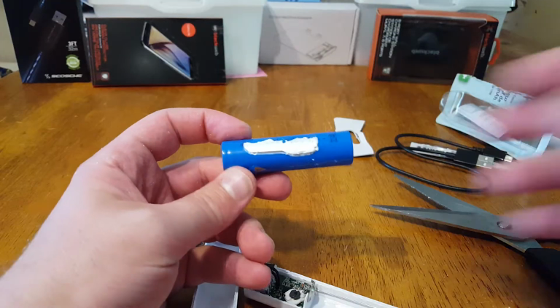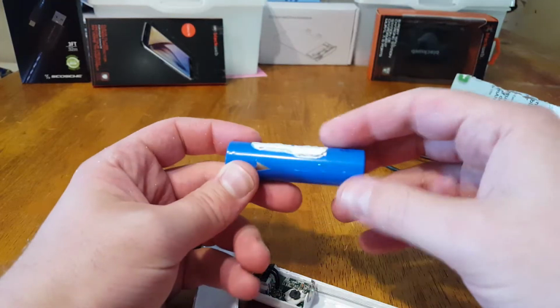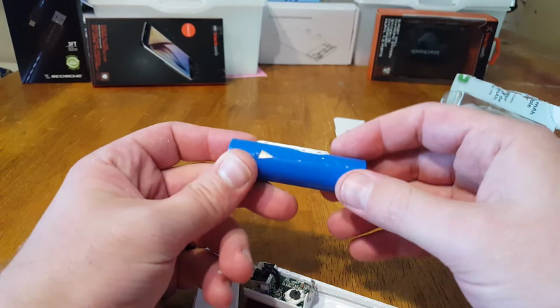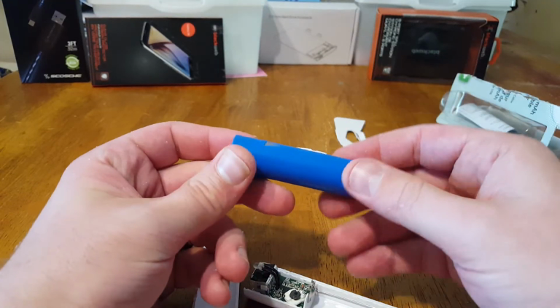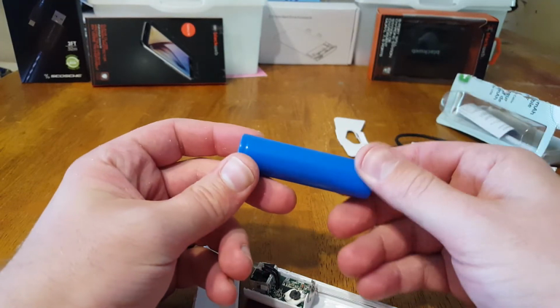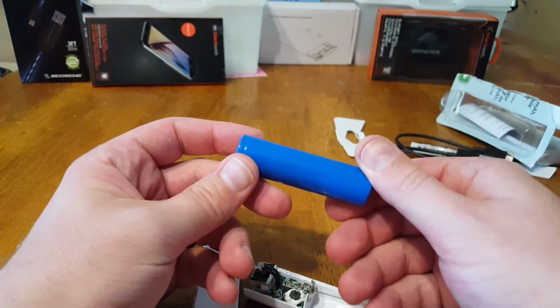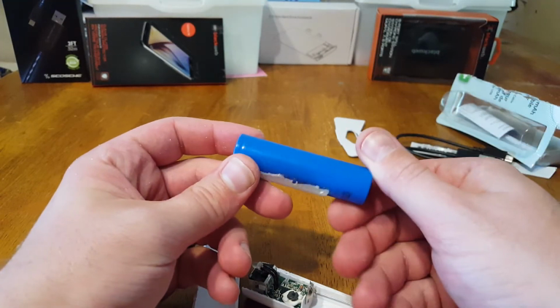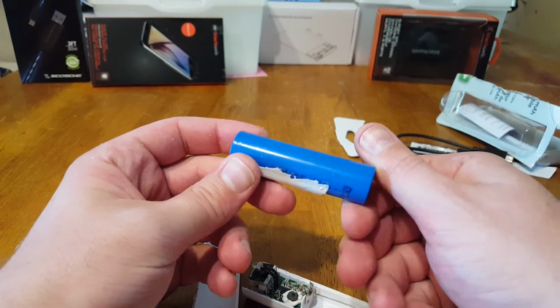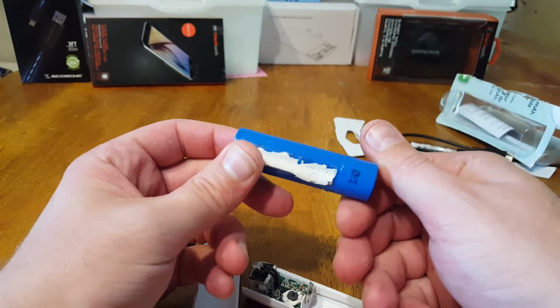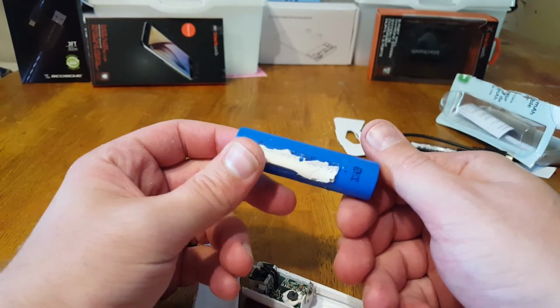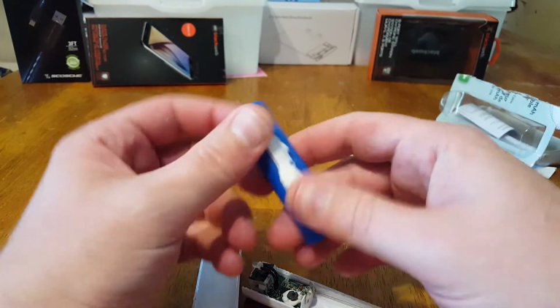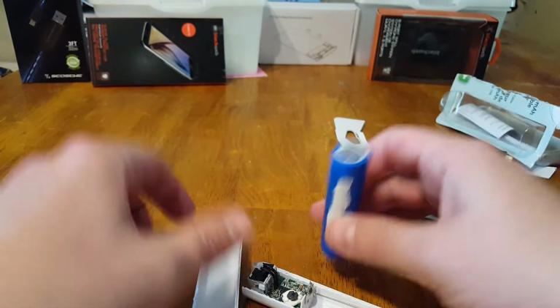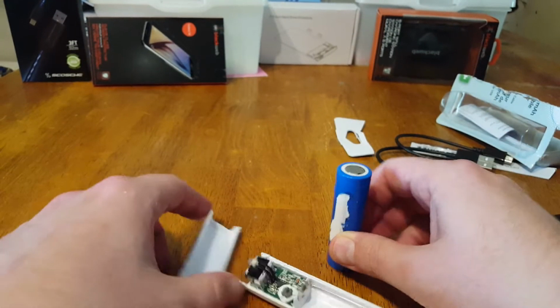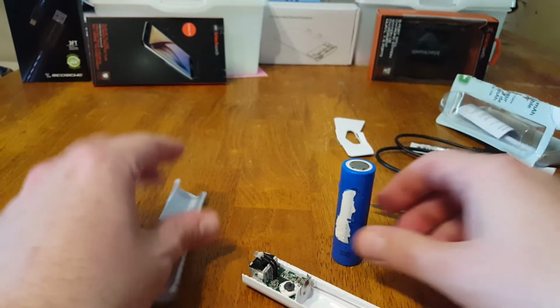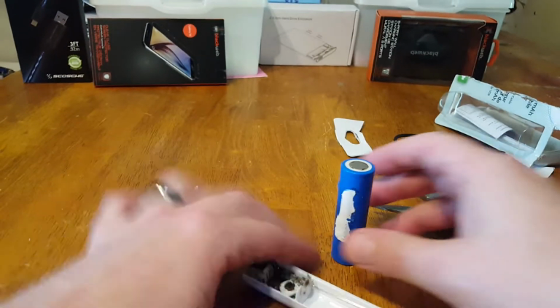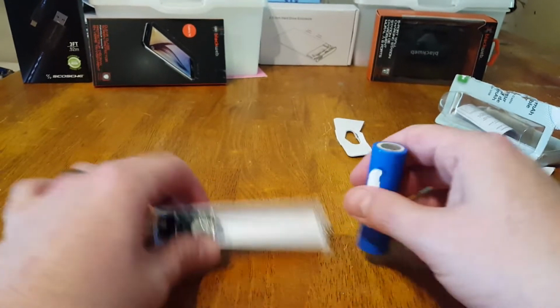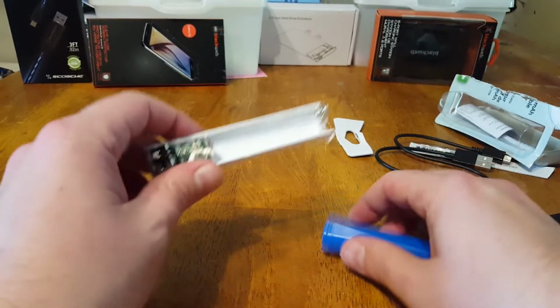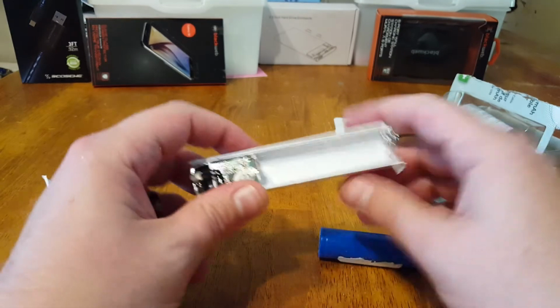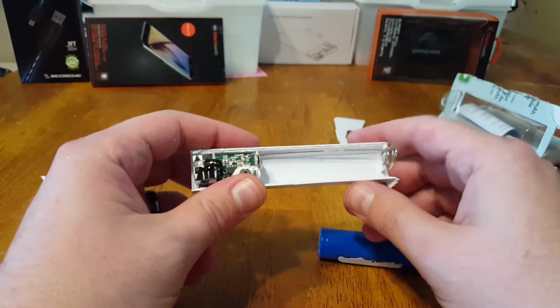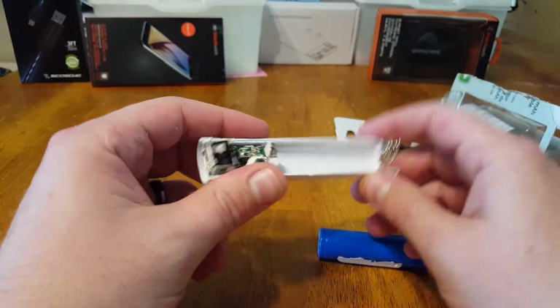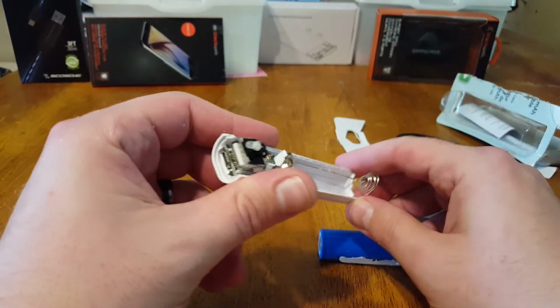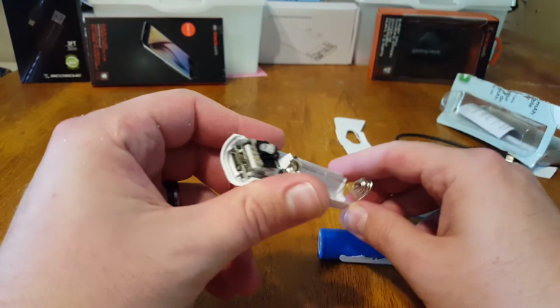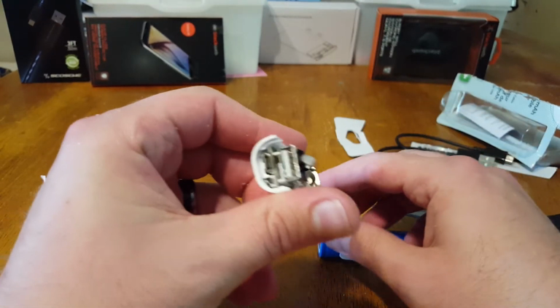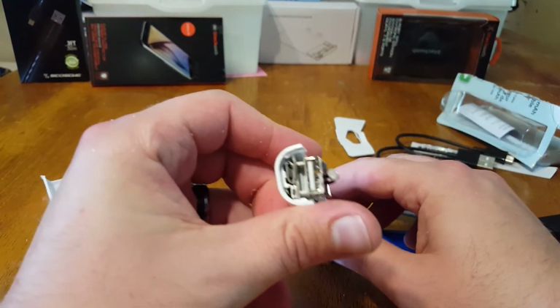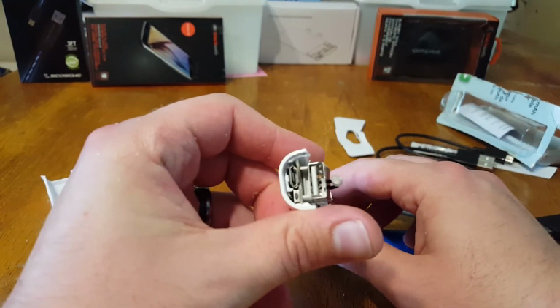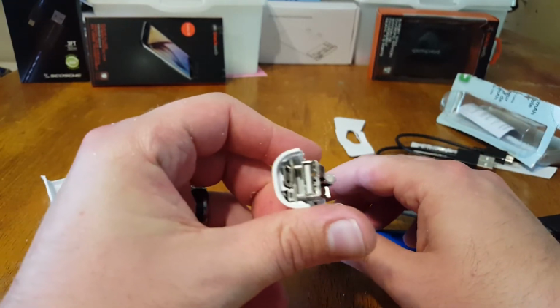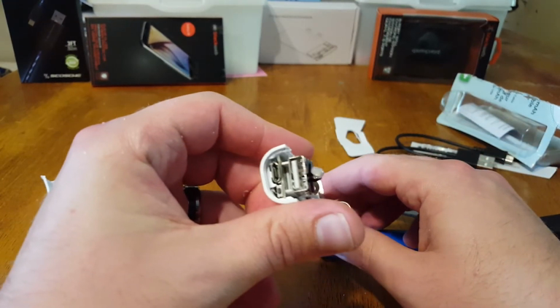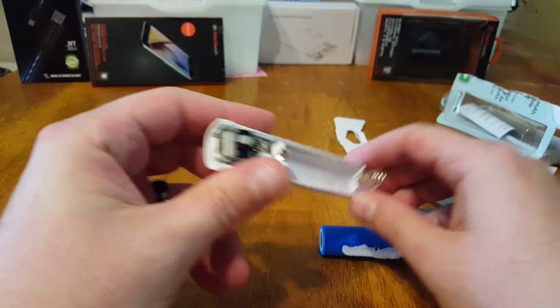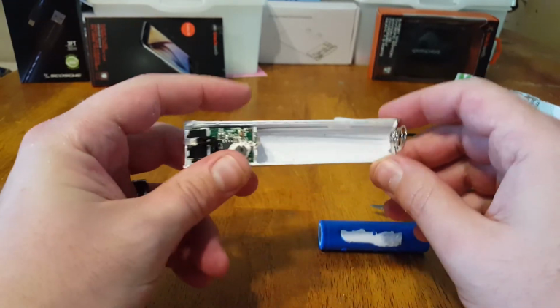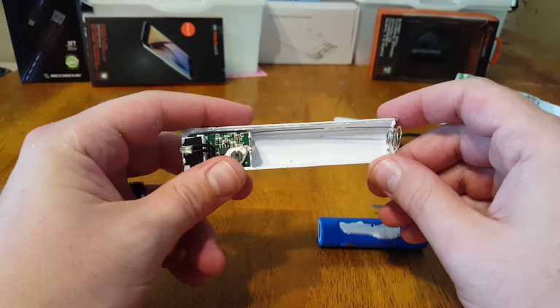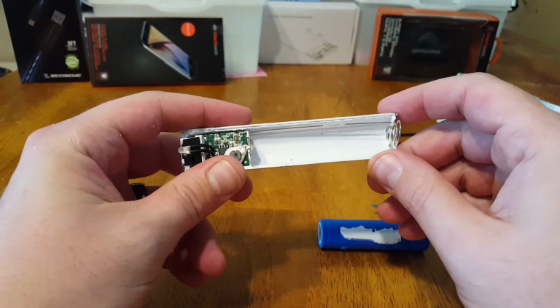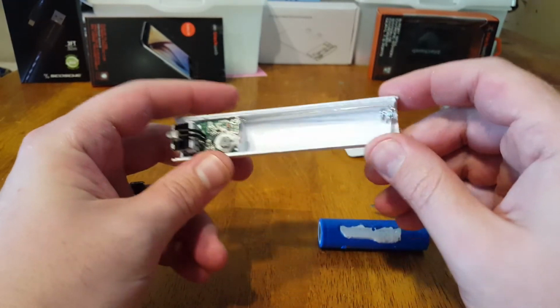Oh my god guys, it looks like it is one. I think I can use this in my wife's vape. Anyways, let's take a look in here. Five bucks — I got this for five bucks.